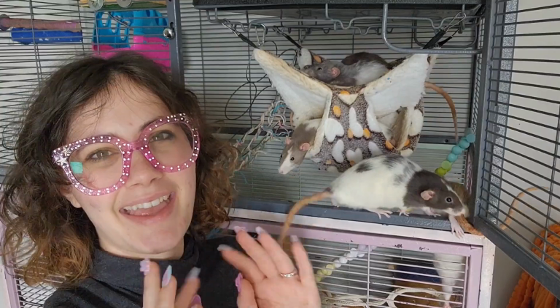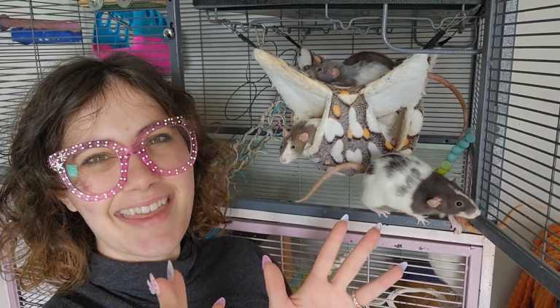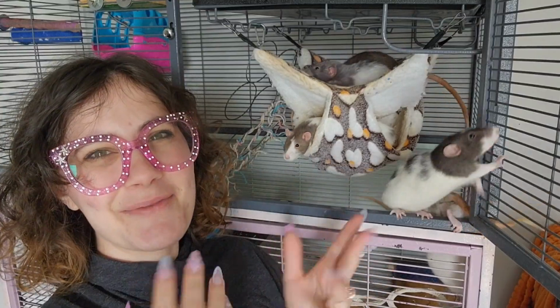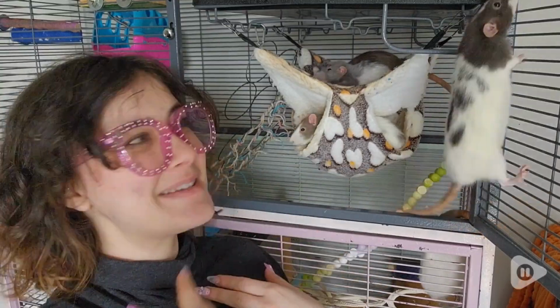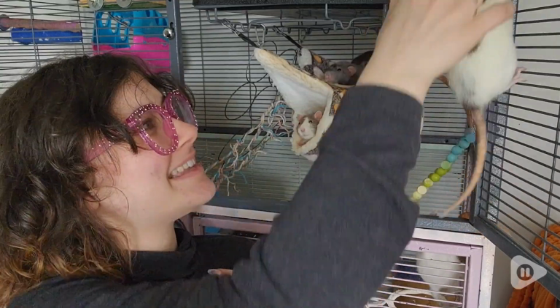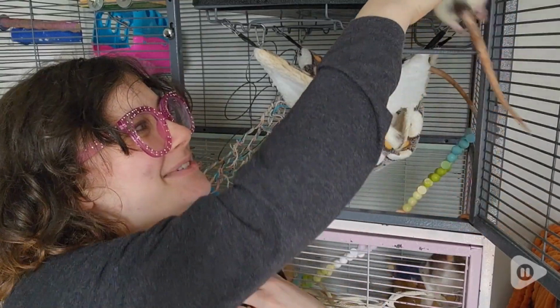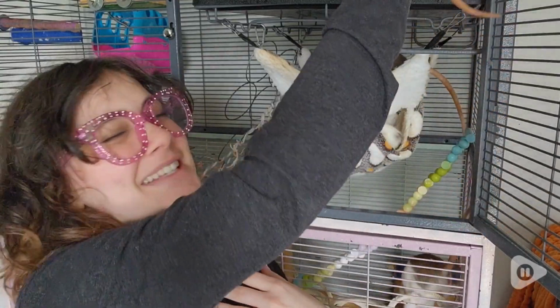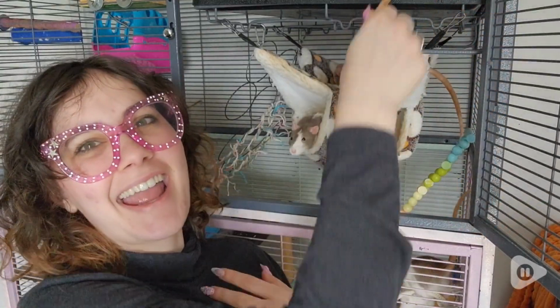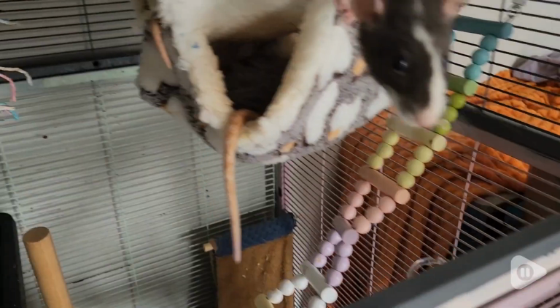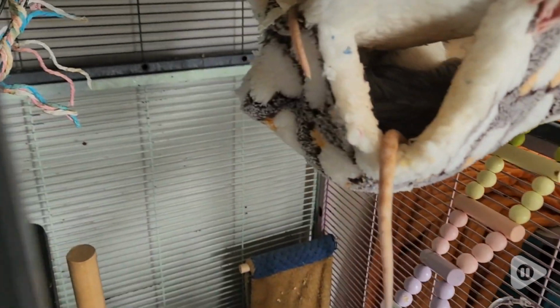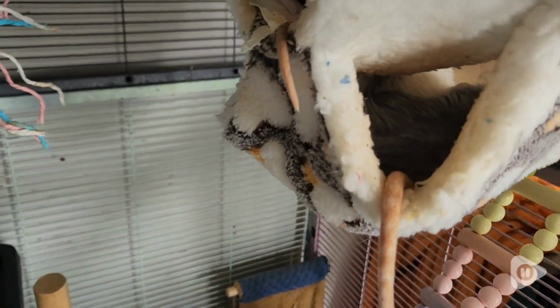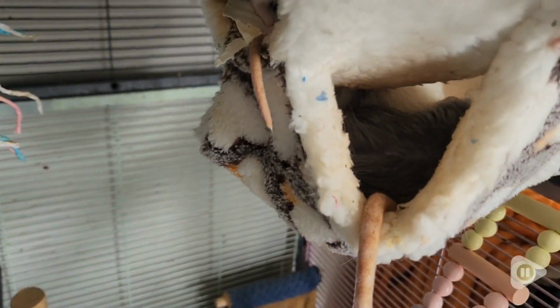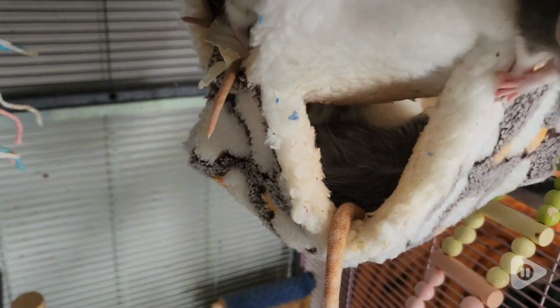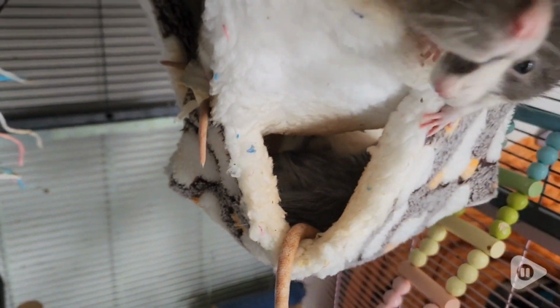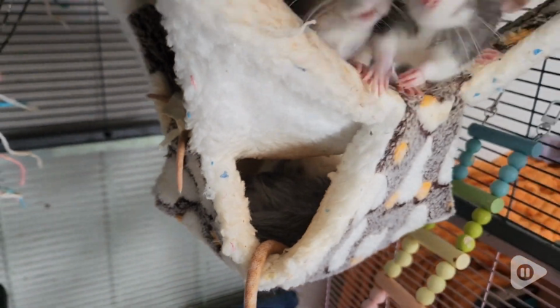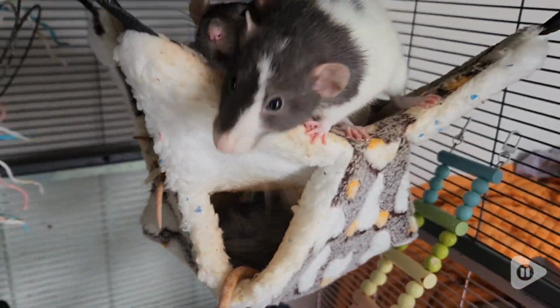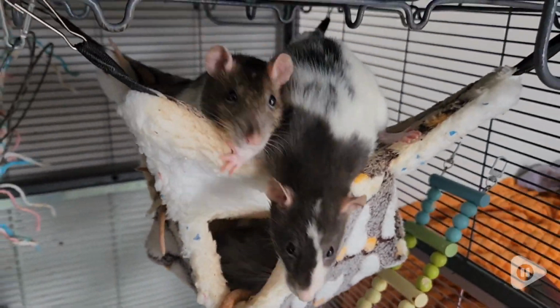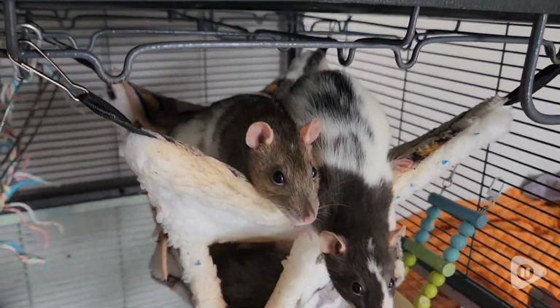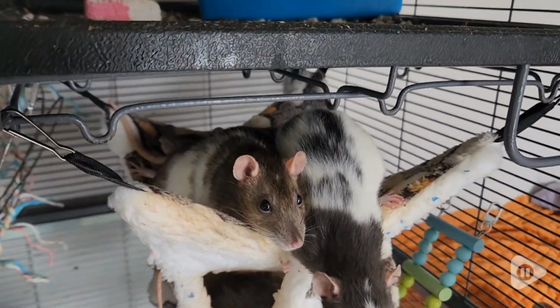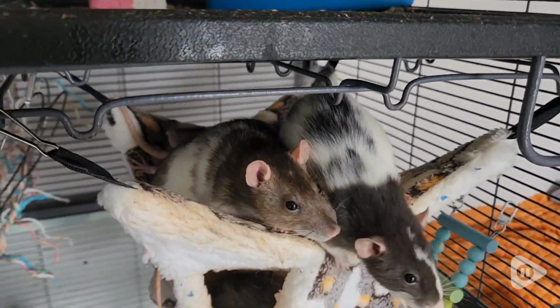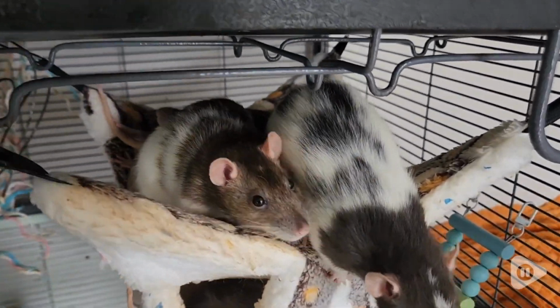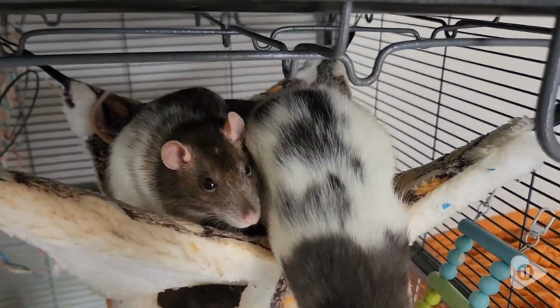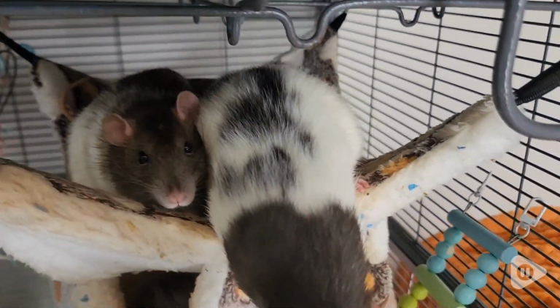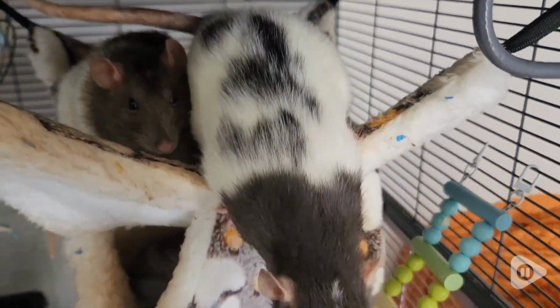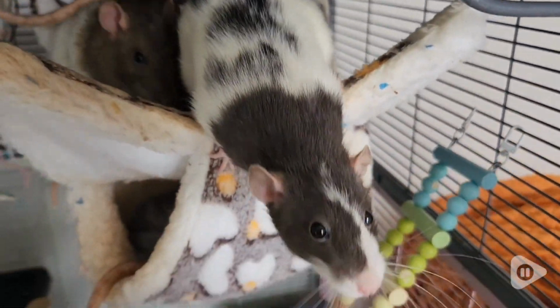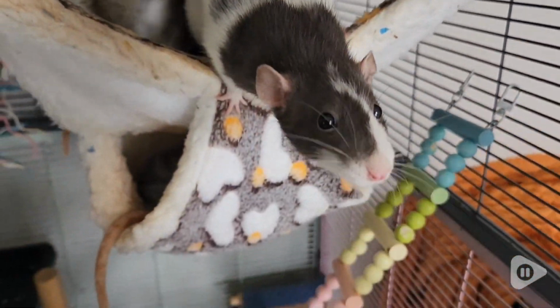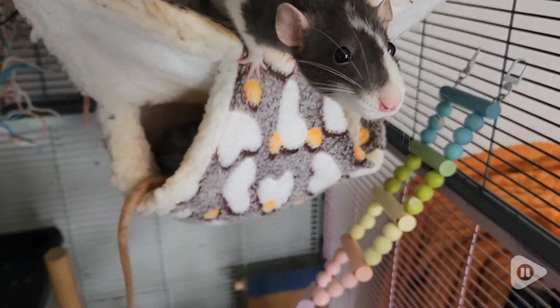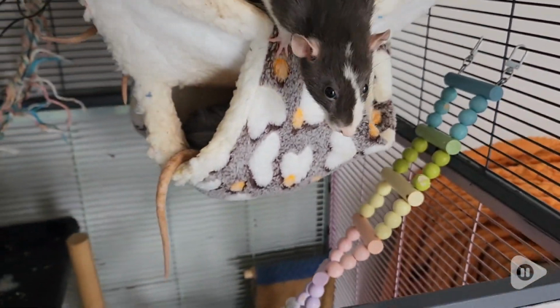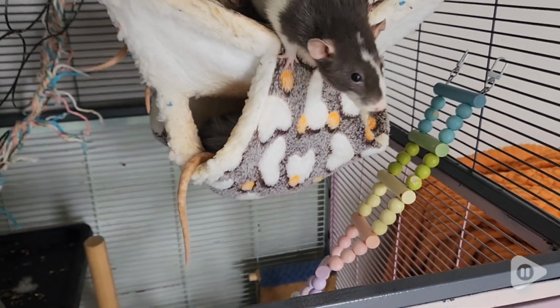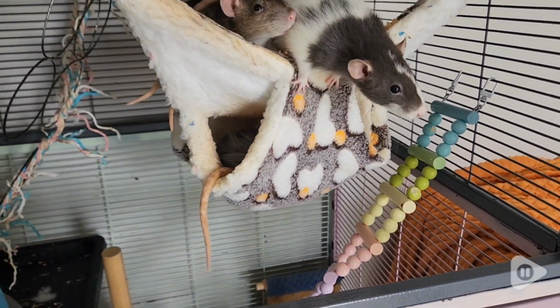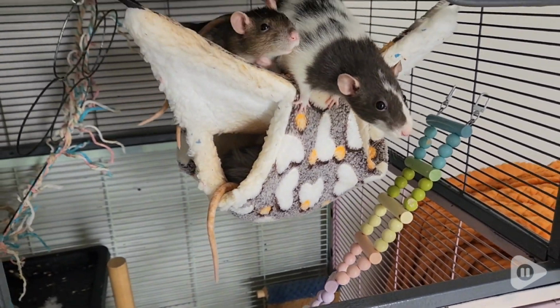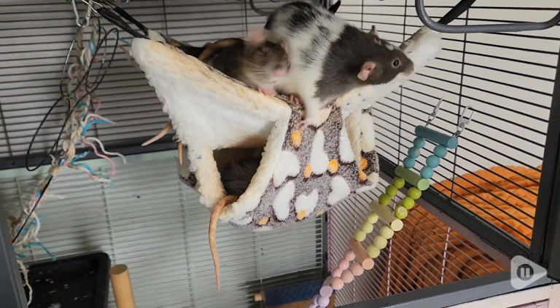Hey there! My name is Amethyst with WTI and this is my rat mischief here. We've got Tamaki acting a little bit crazy, but I wanted to show you guys this hammock real quick before I went and threw it in the wash.